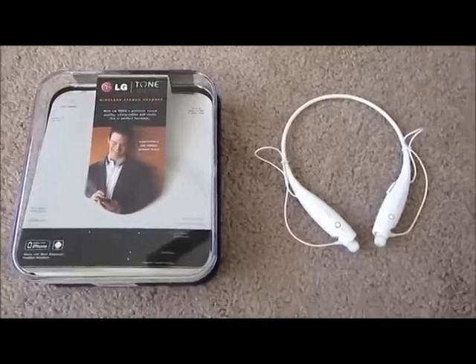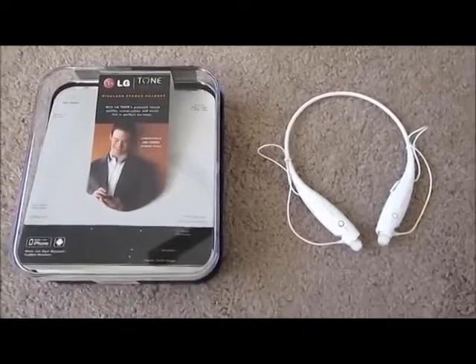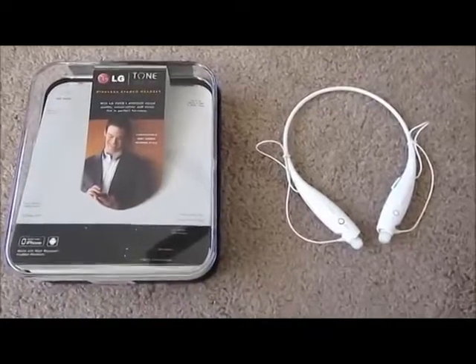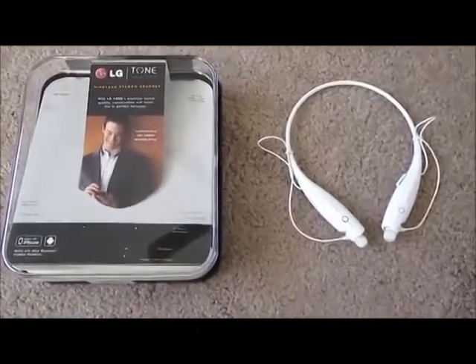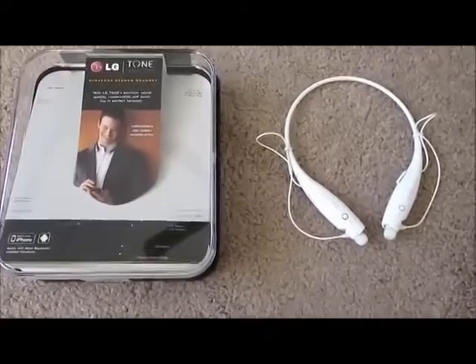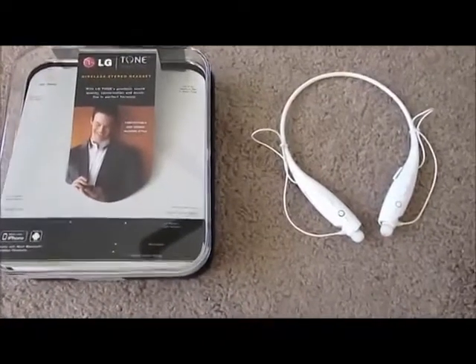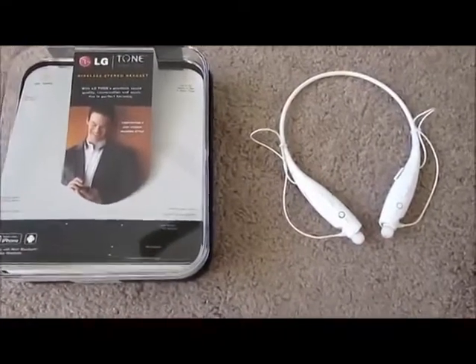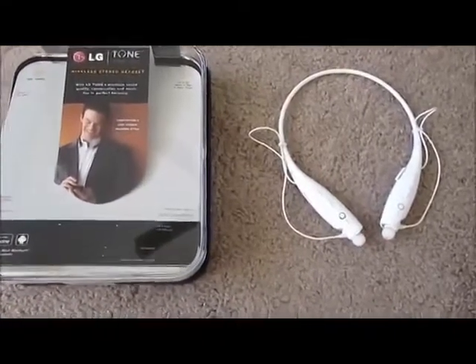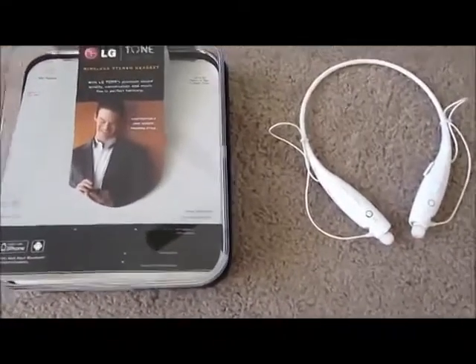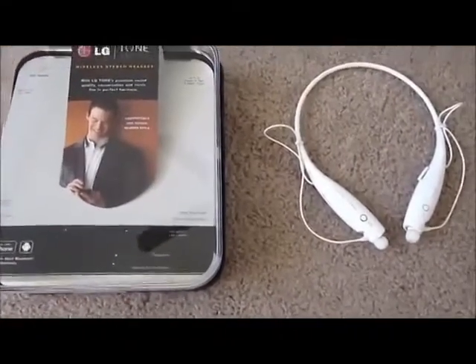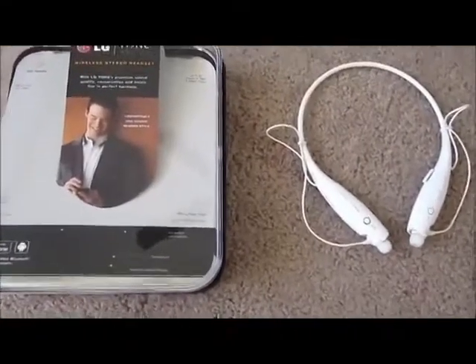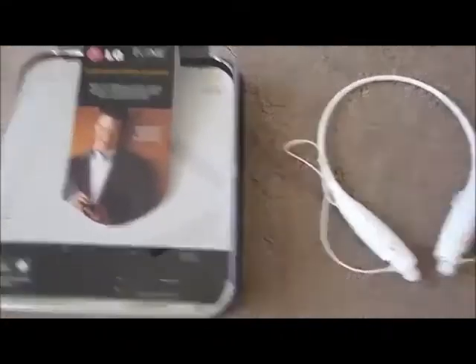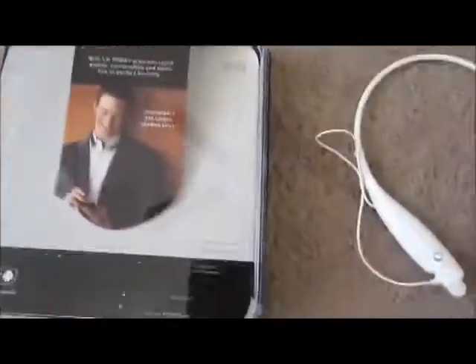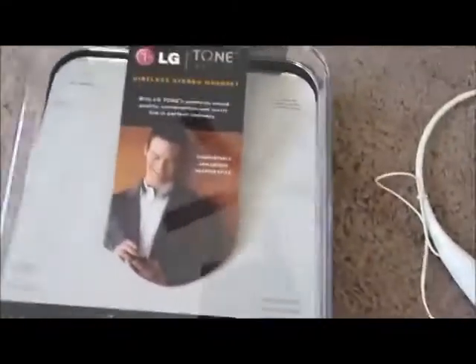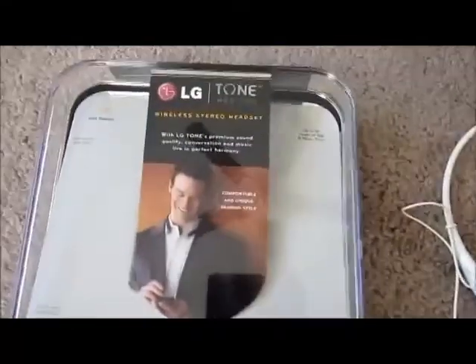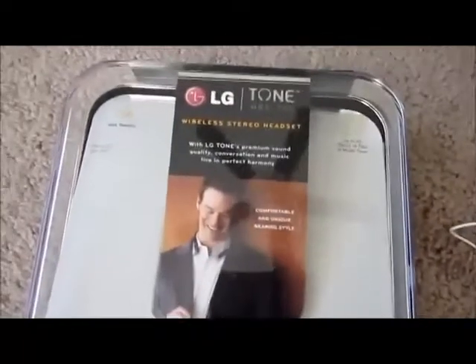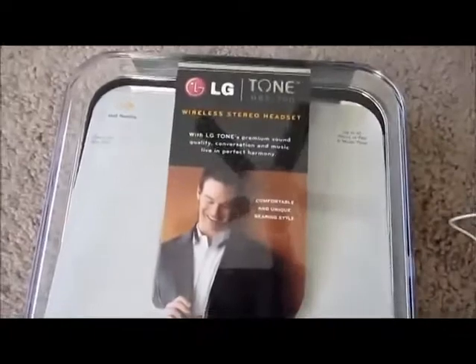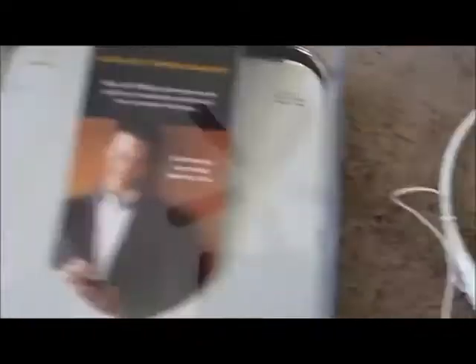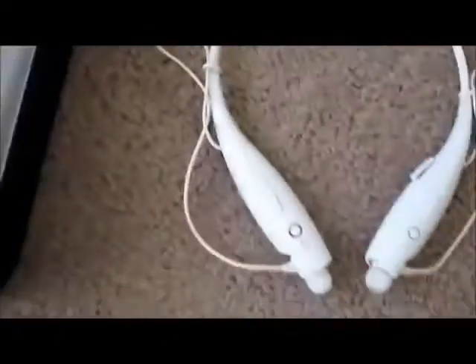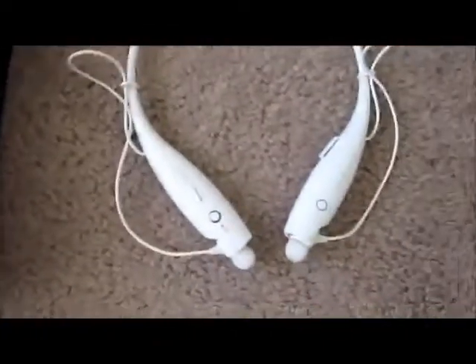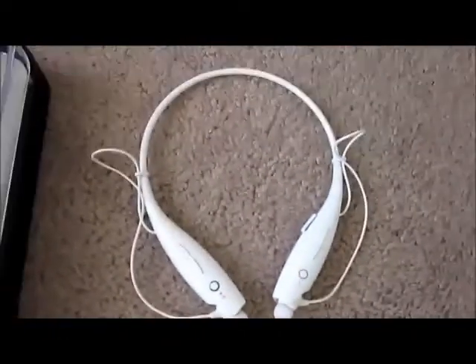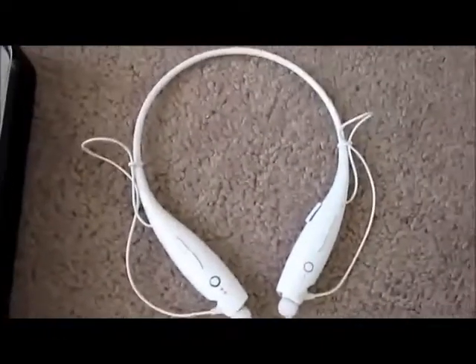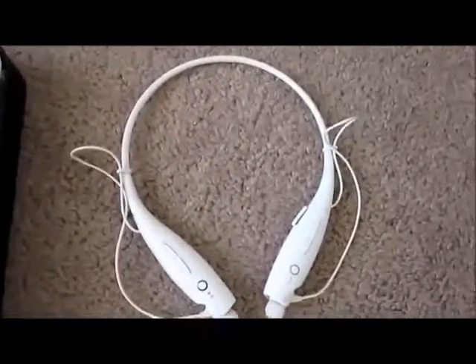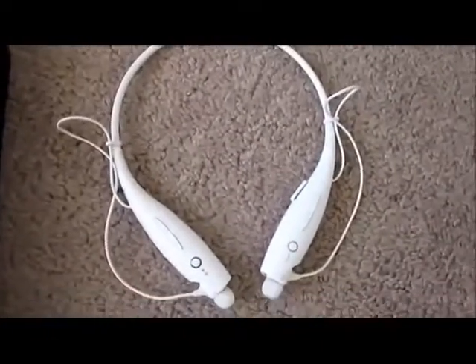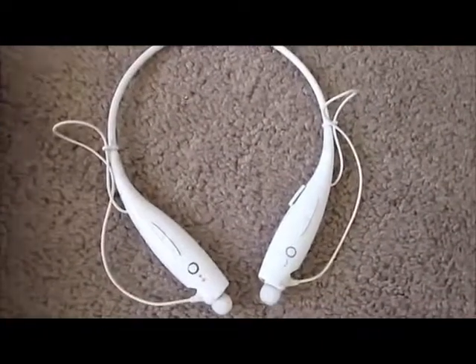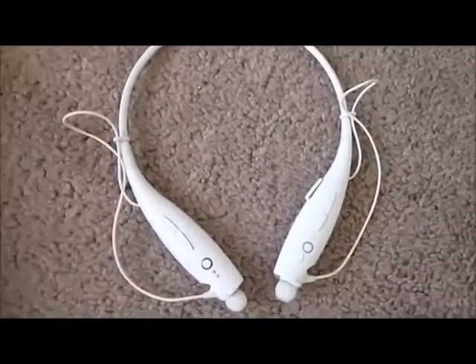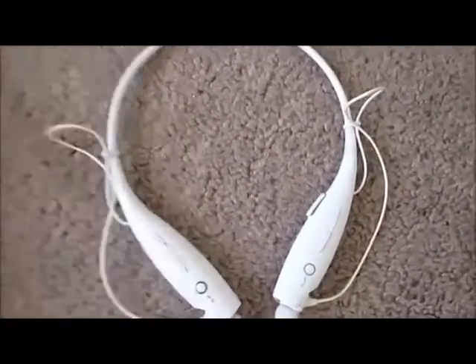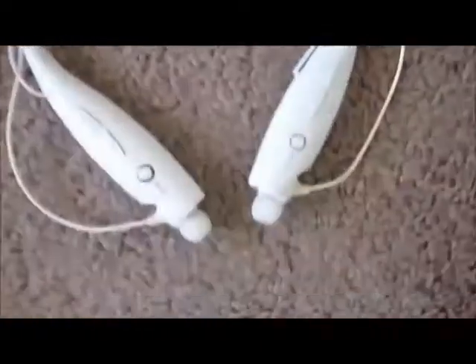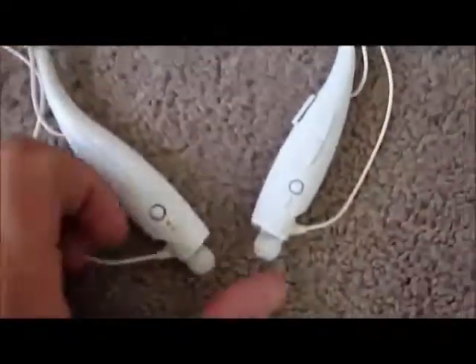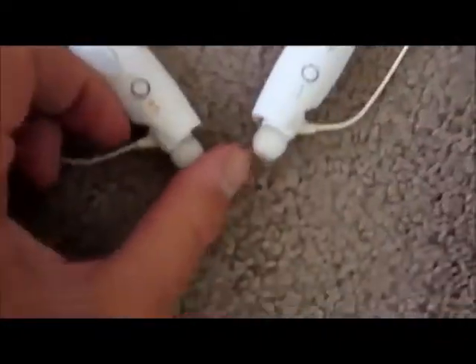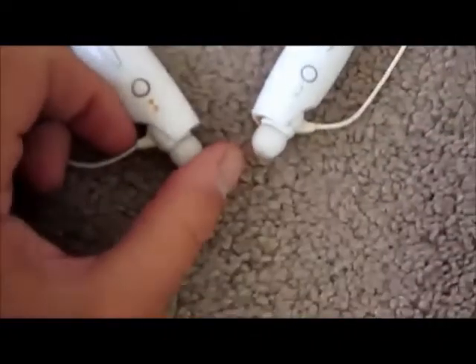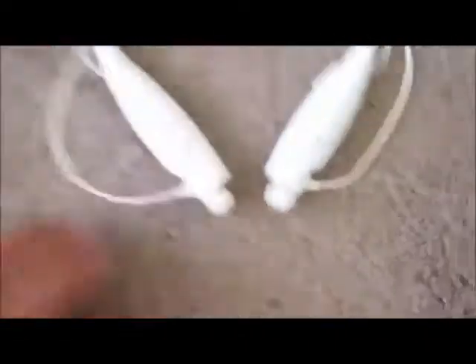Hey kids, this is a review for the LG Tone HBS 700 Bluetooth headphones. Here's the white version — they also come in black and then black with yellow tips.